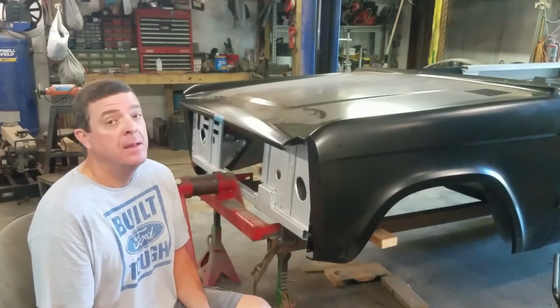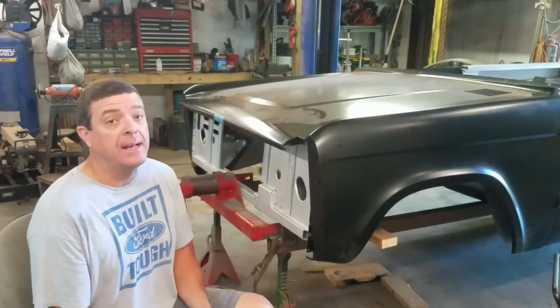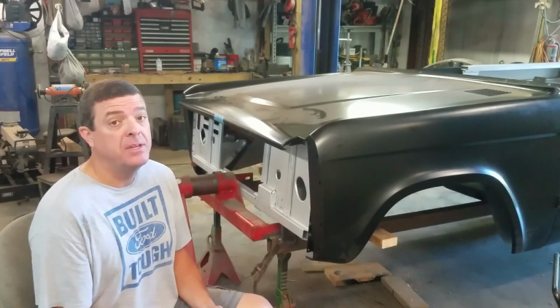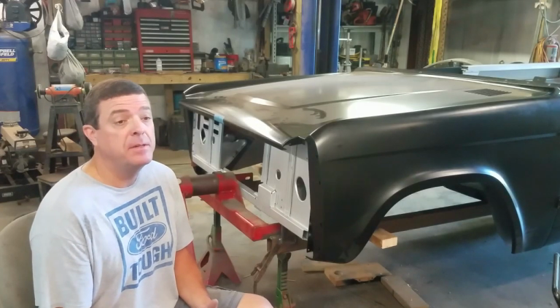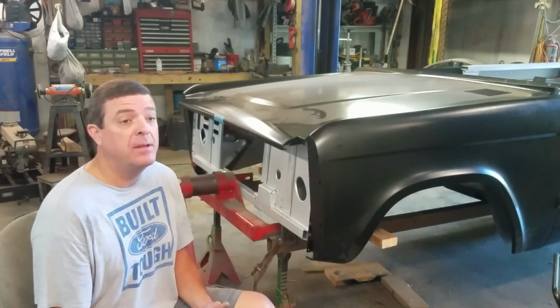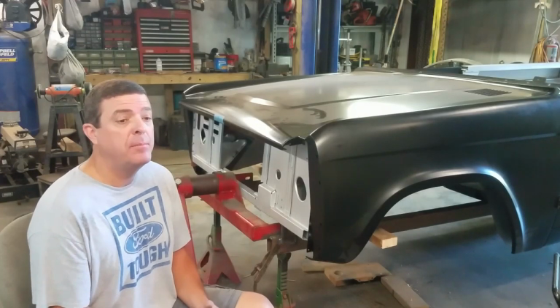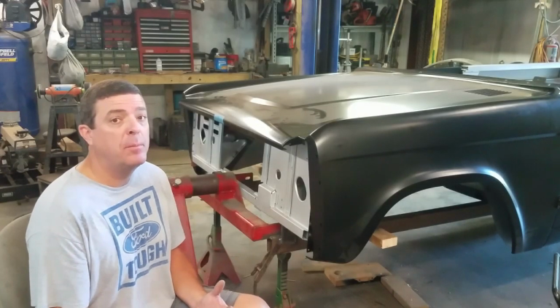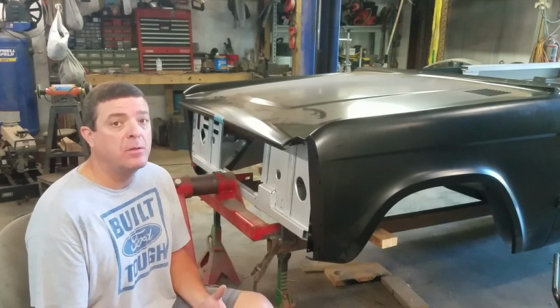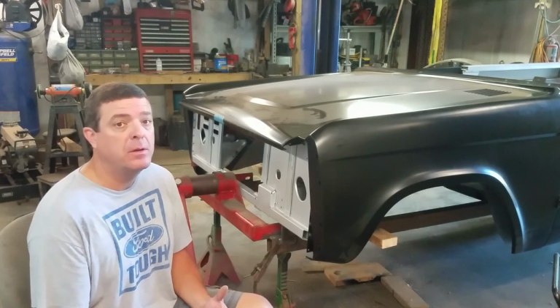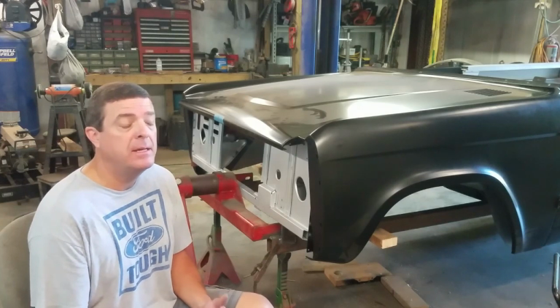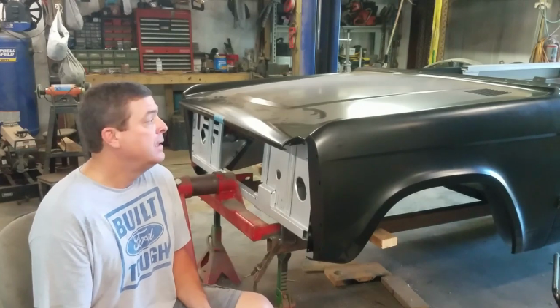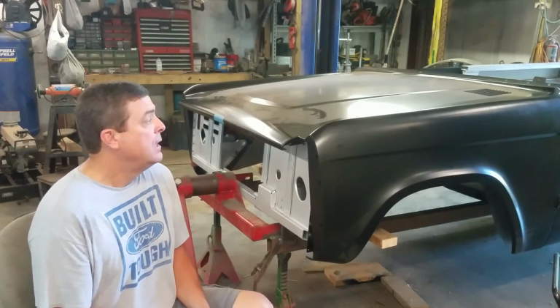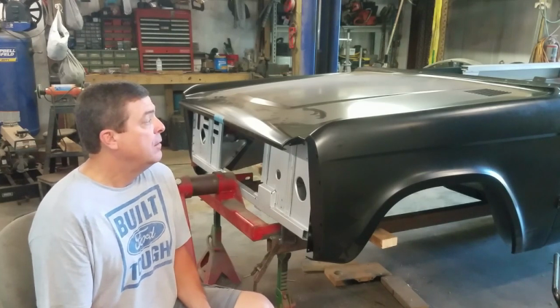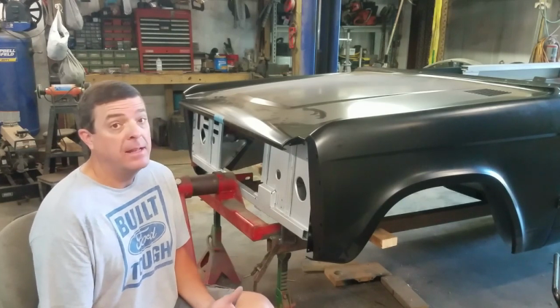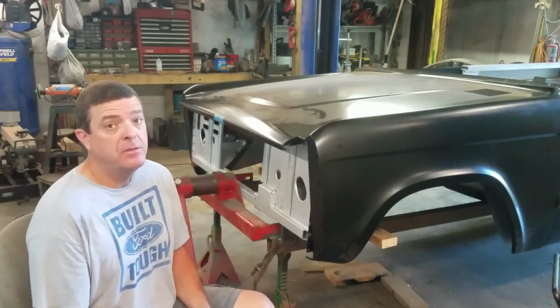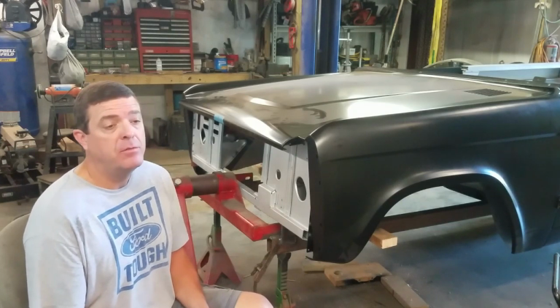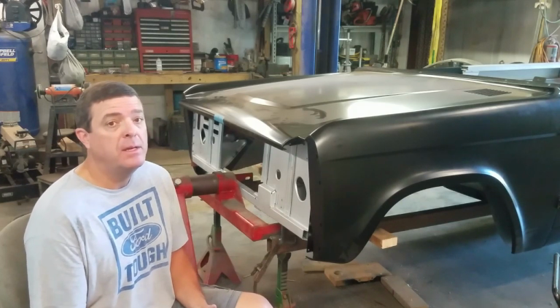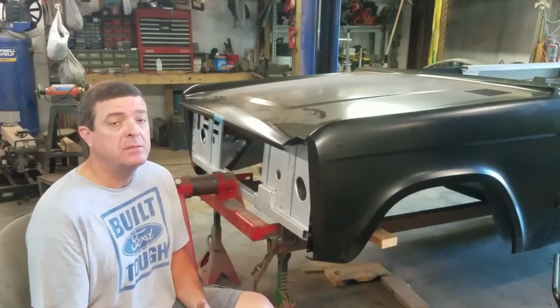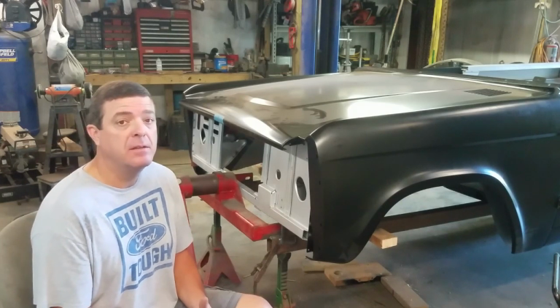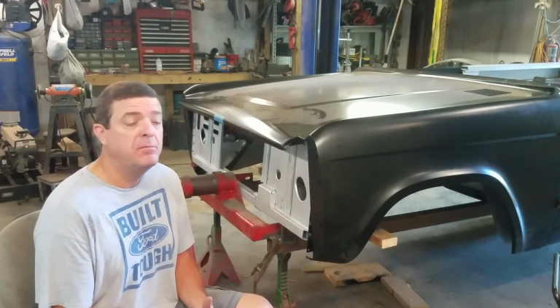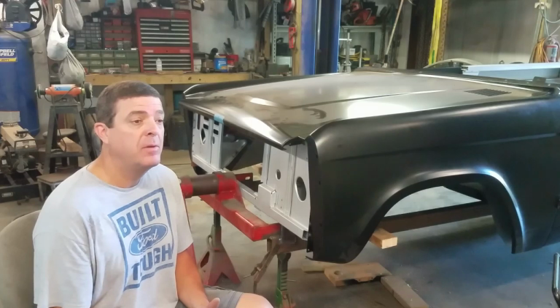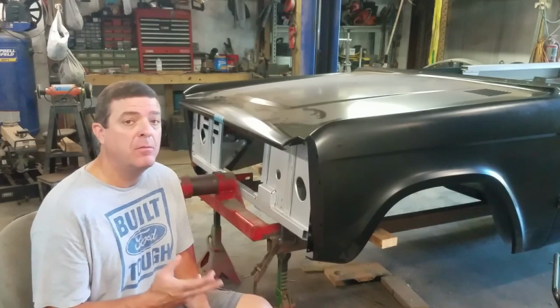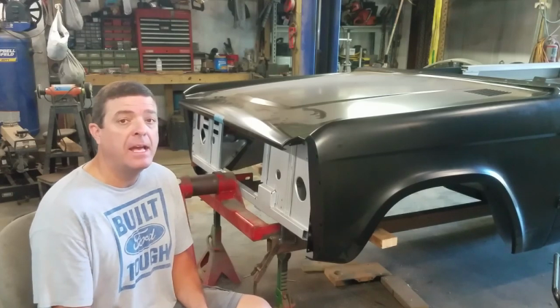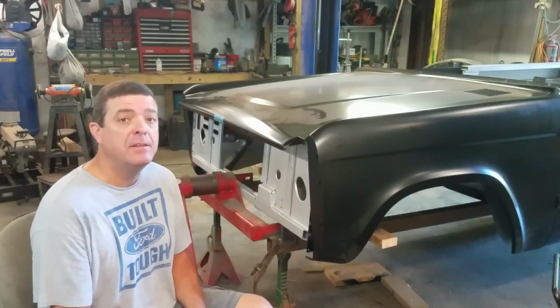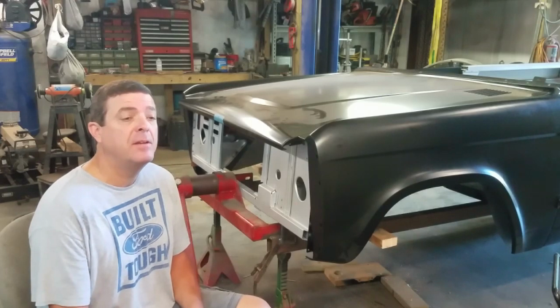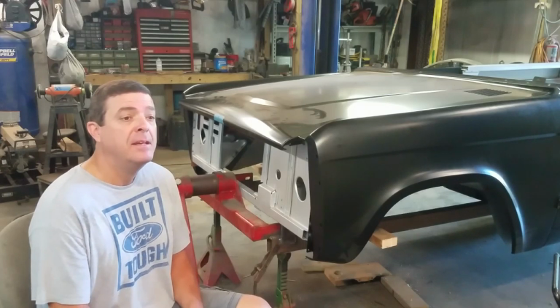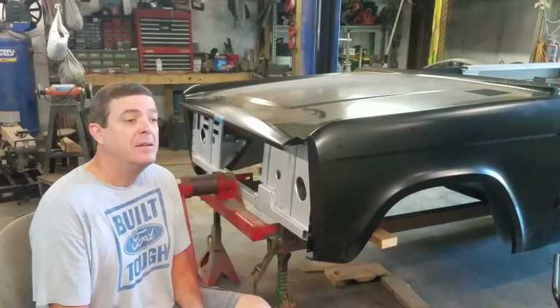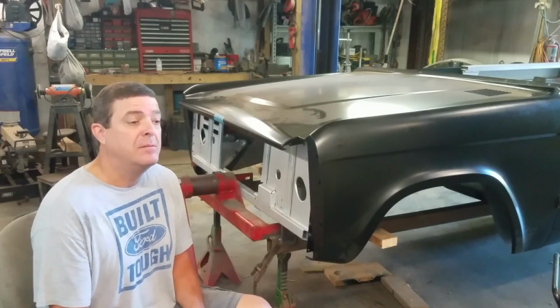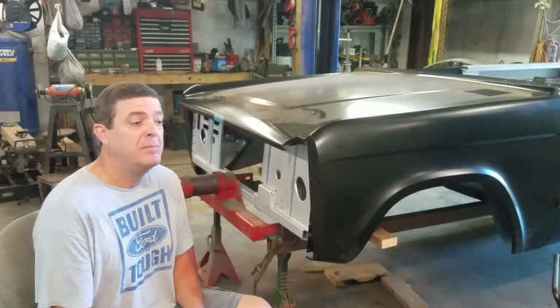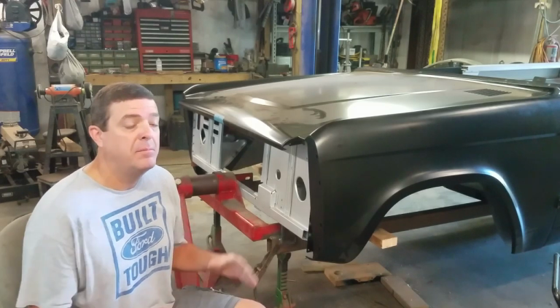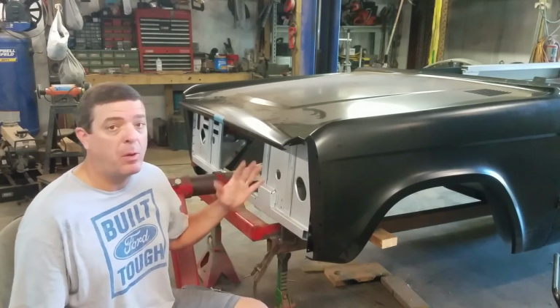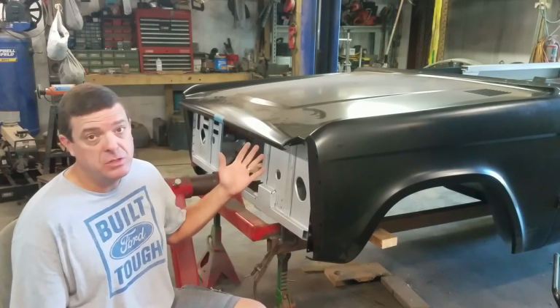Hey guys, it's Jason at Mustang Rehab. We're back on the Bronco today. Finally, after two weeks — we had a little vacation and had parts issues.